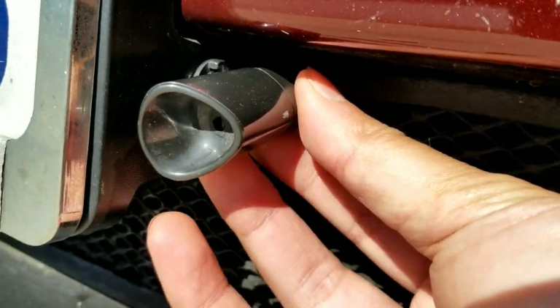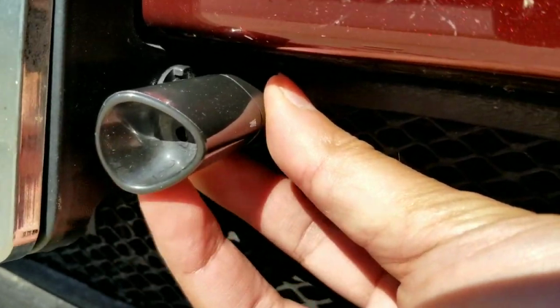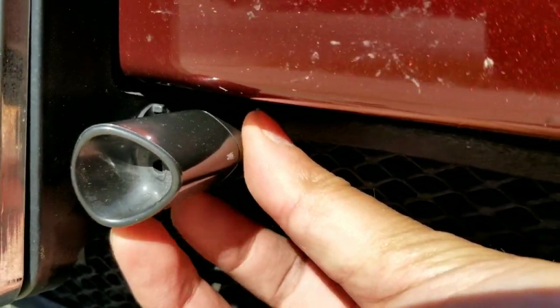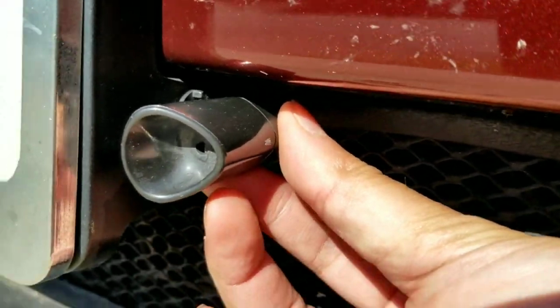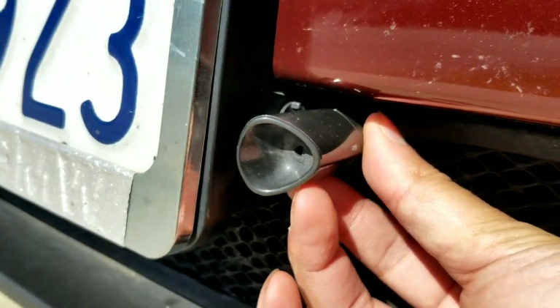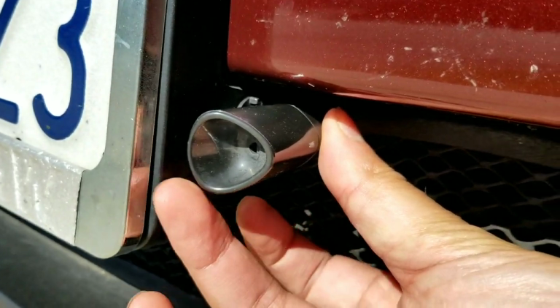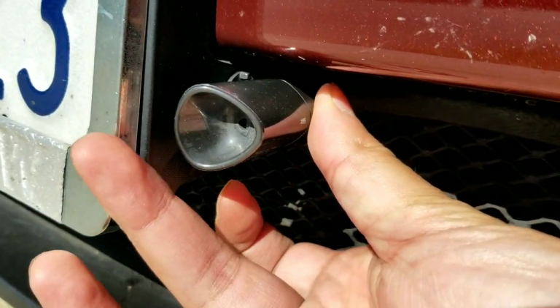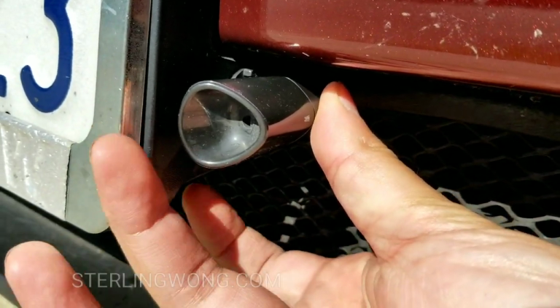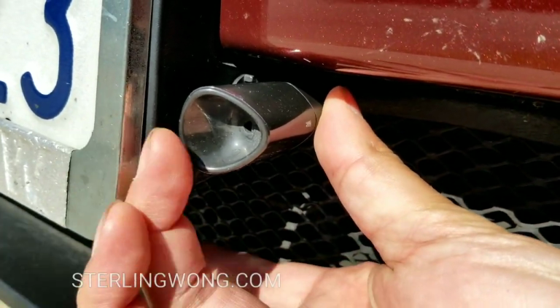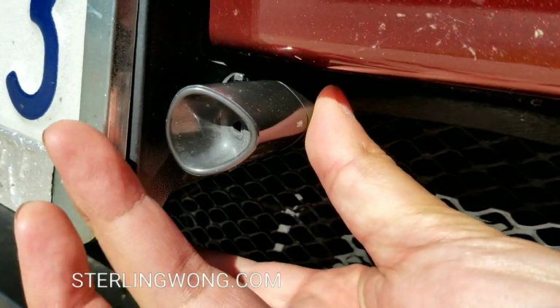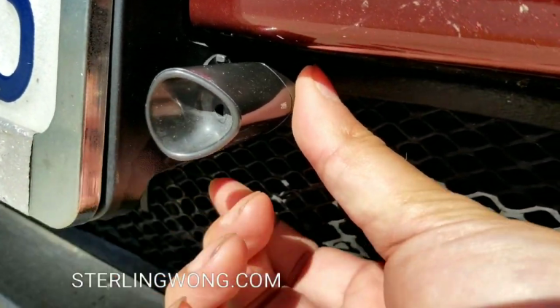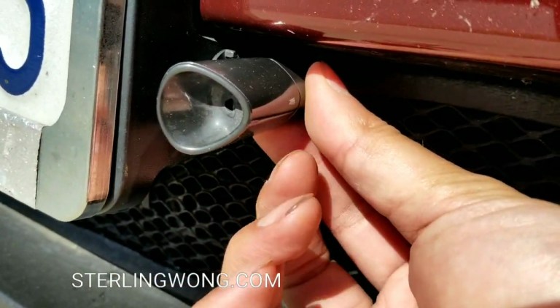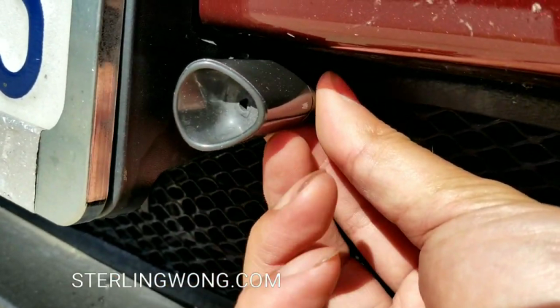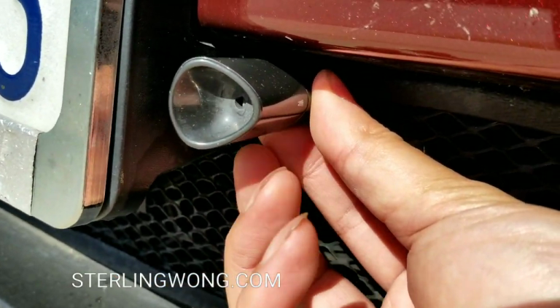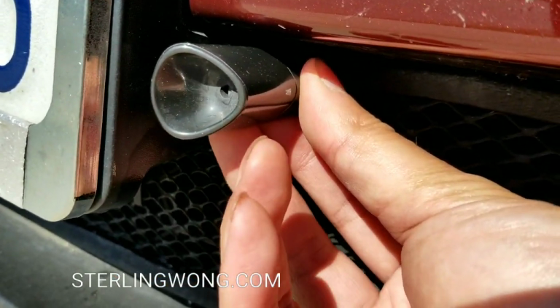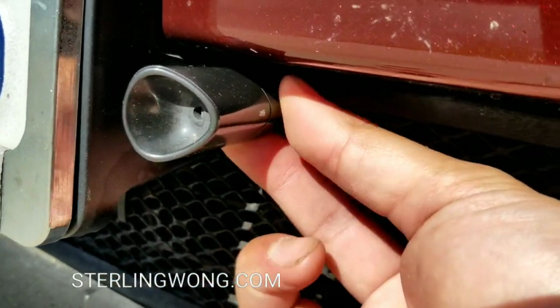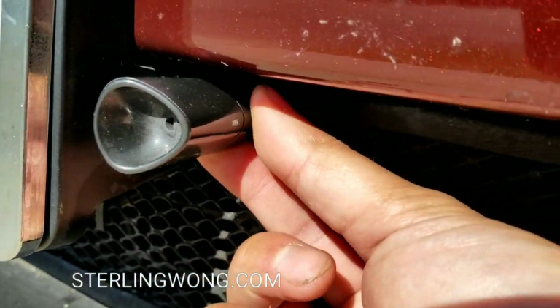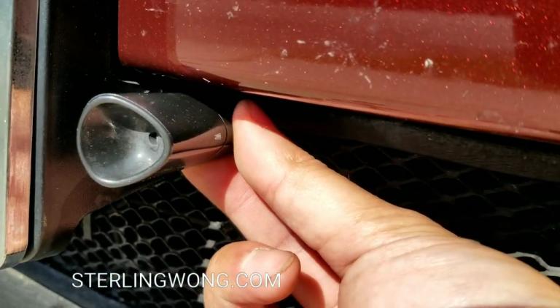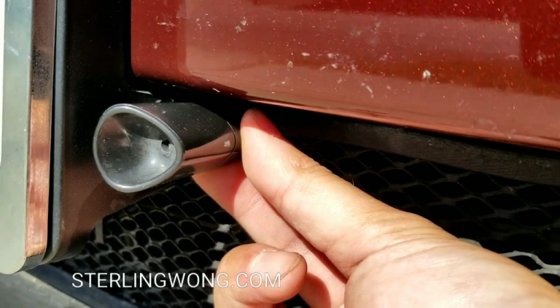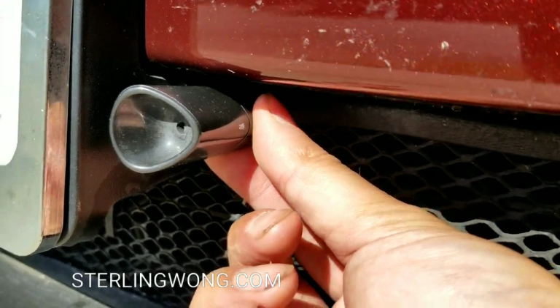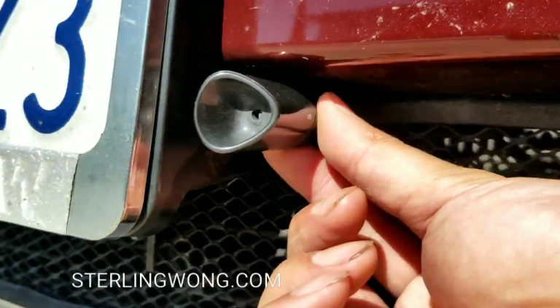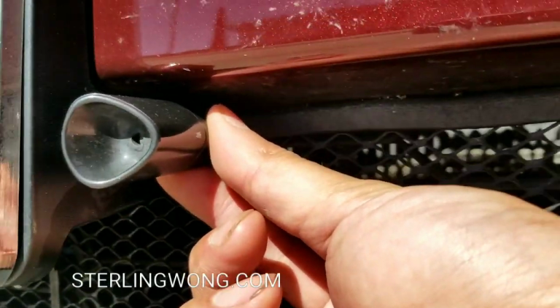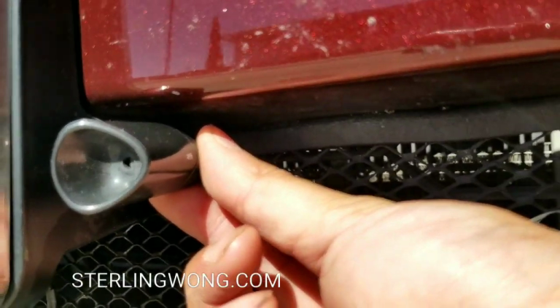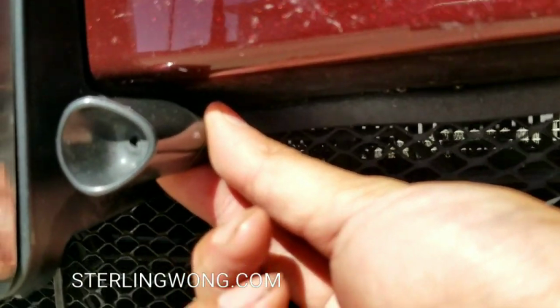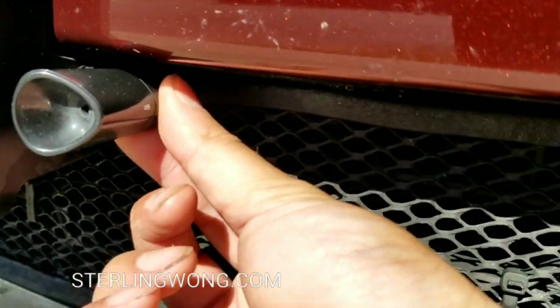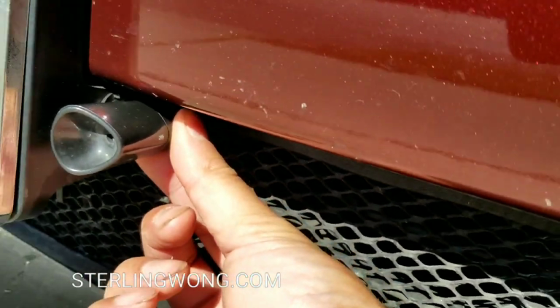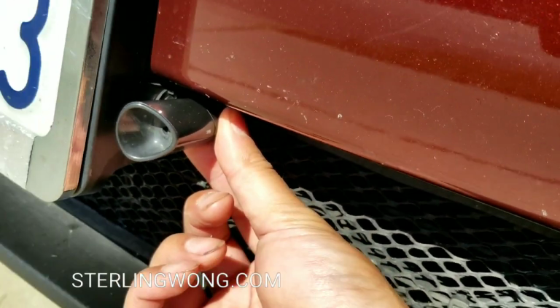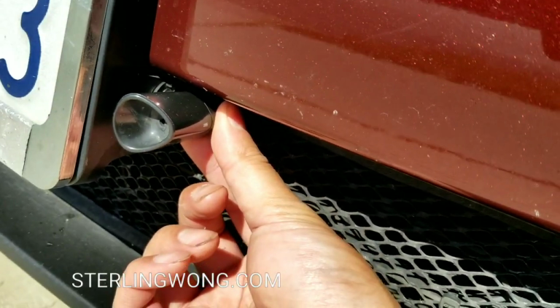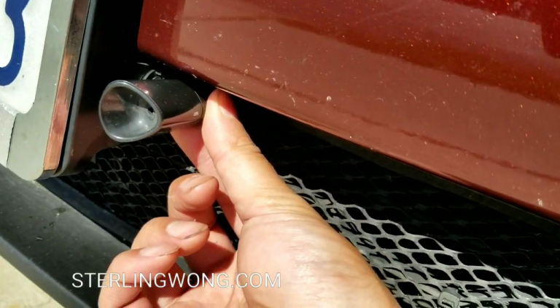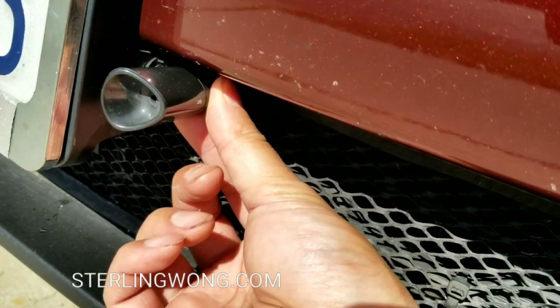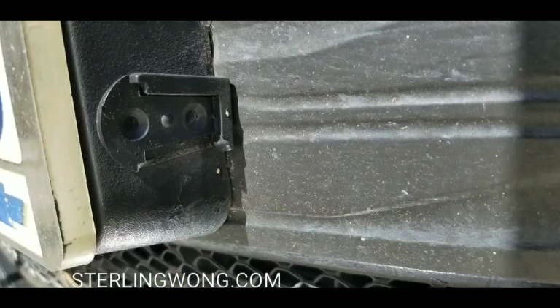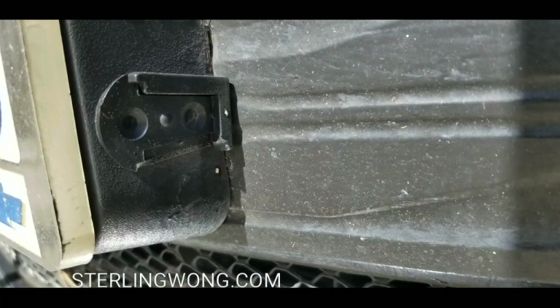If you just bought deer whistles, I'll leave a few links in the description below. They already come with double-sided sticky tape on the back, so you just peel it off and put it into position.